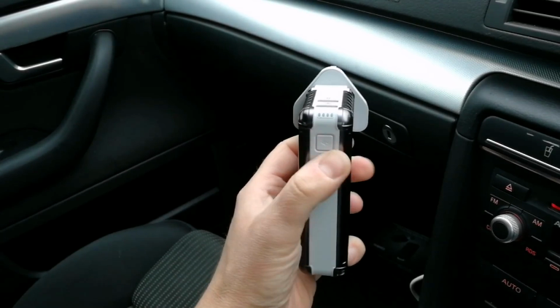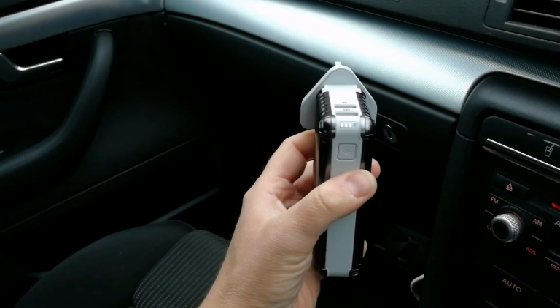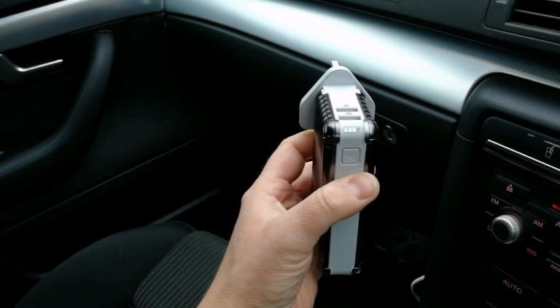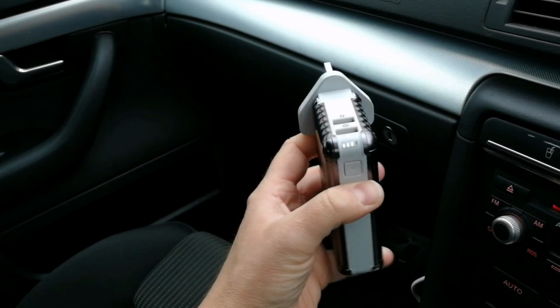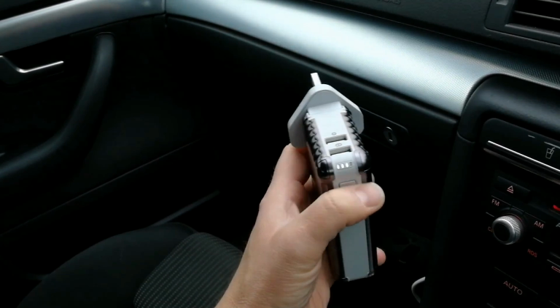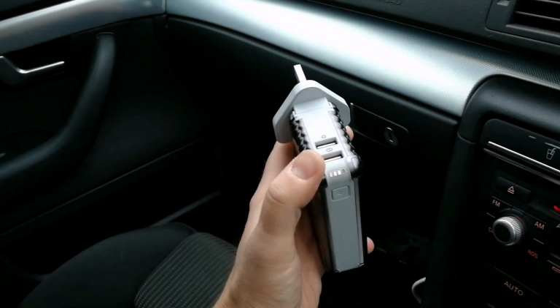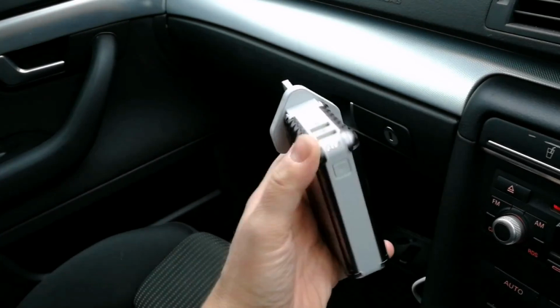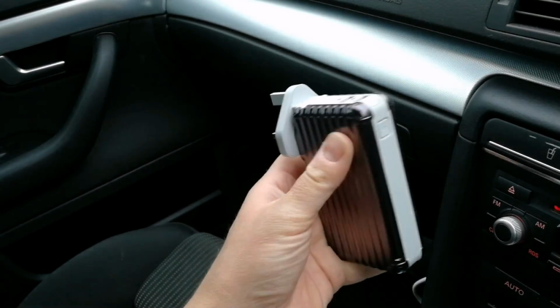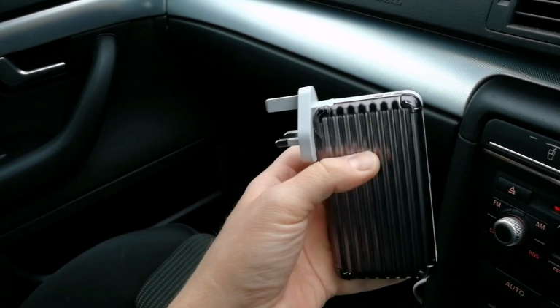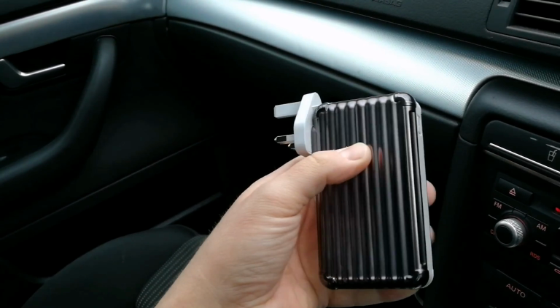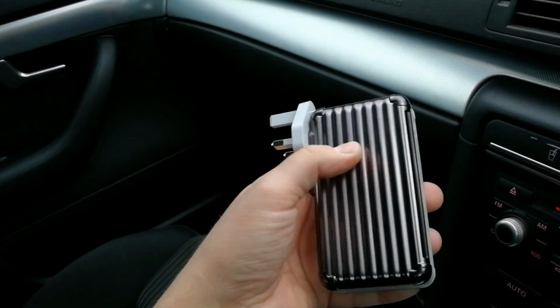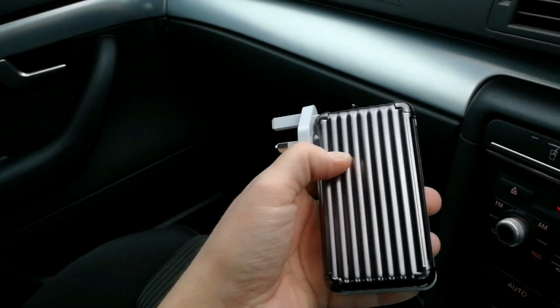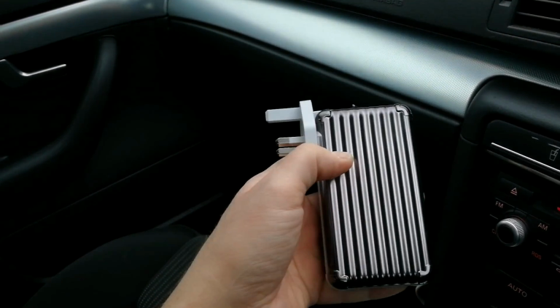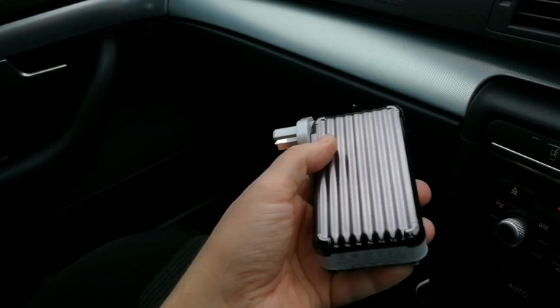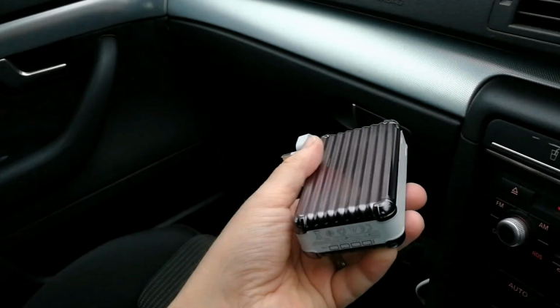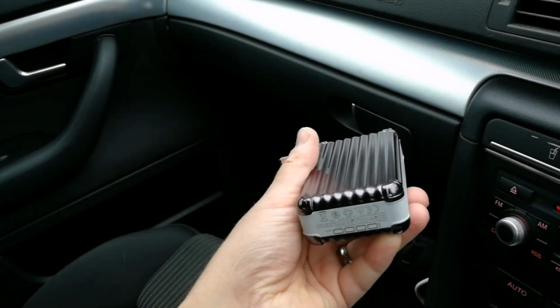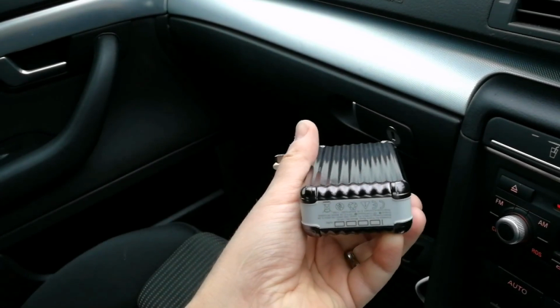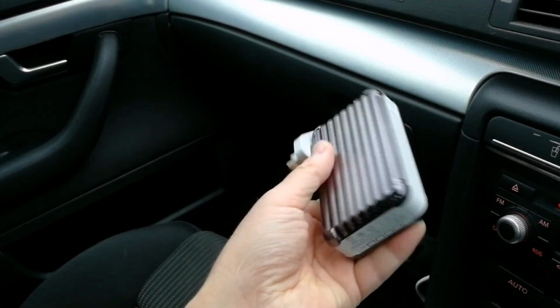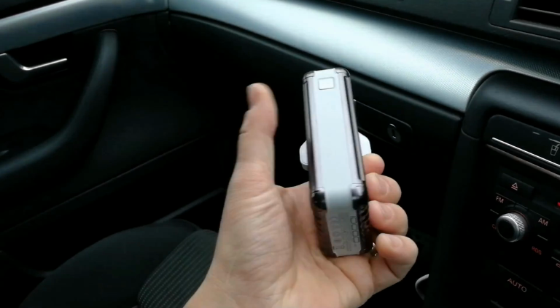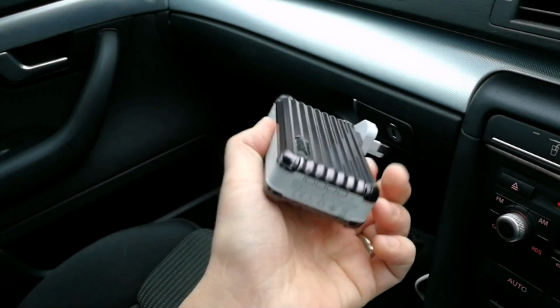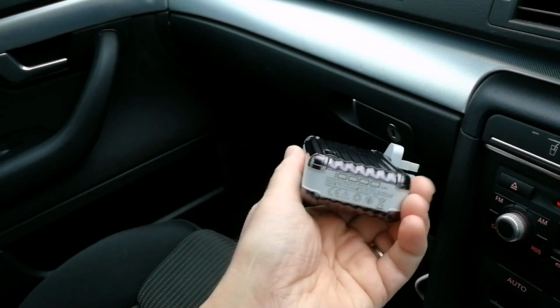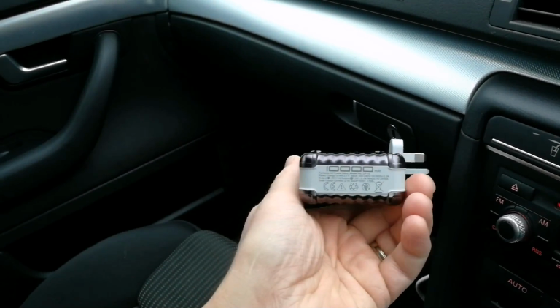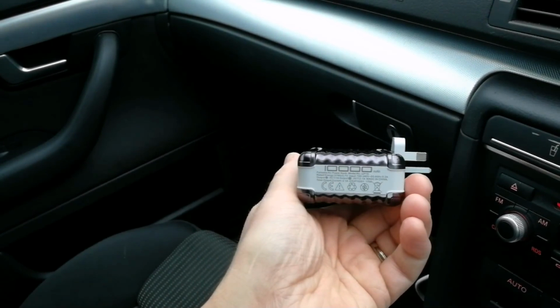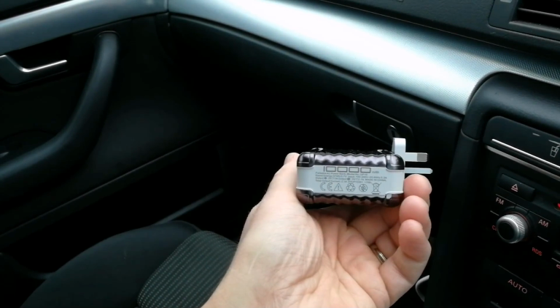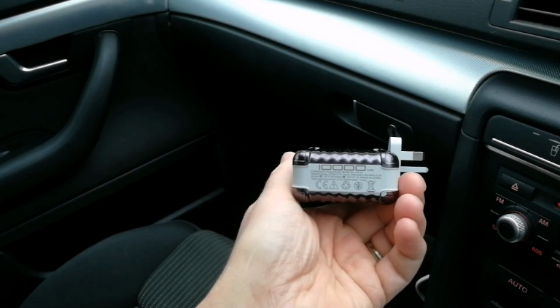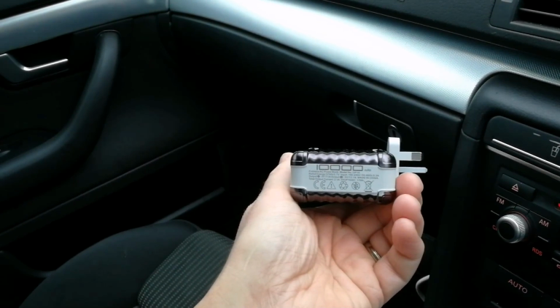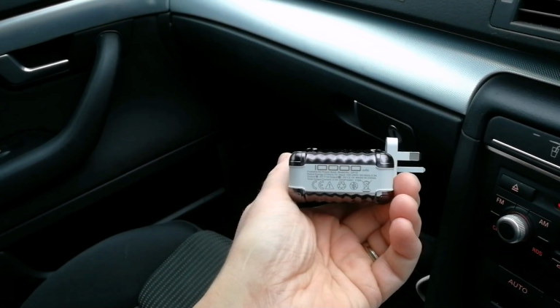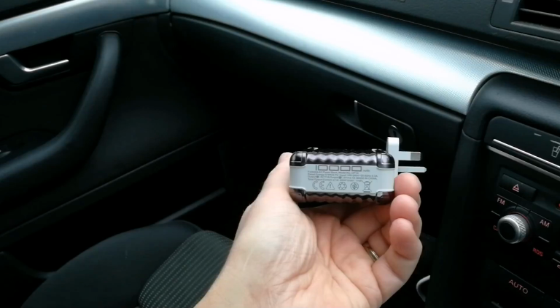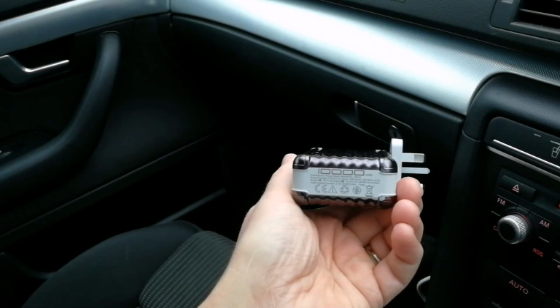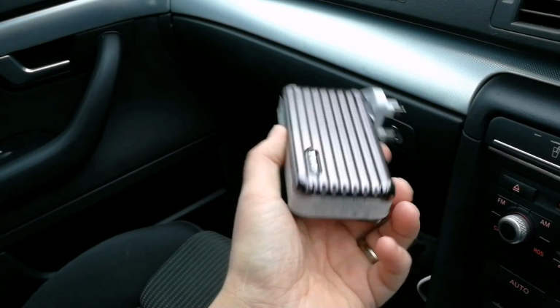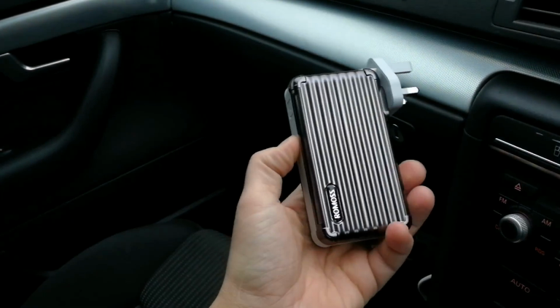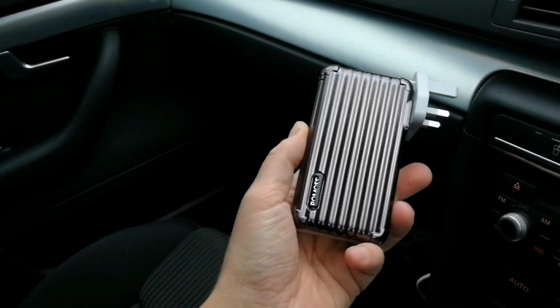One button only to consider and it's got a suitcase style finish to it. That's the Ramos 10,000 milliamp hour UP10 power bank.